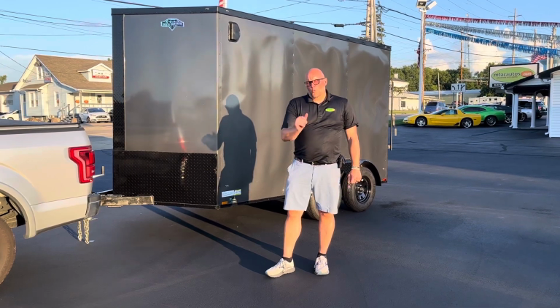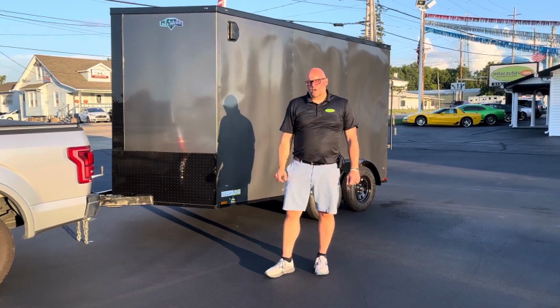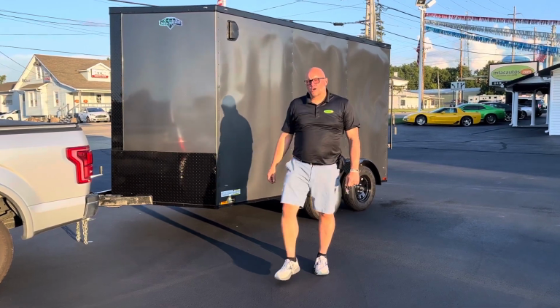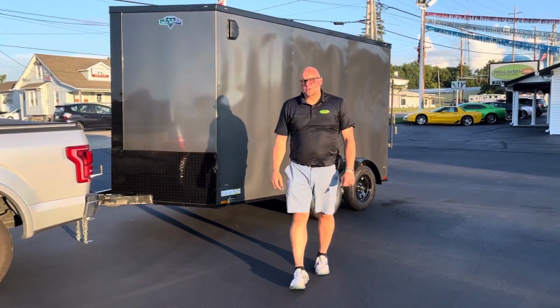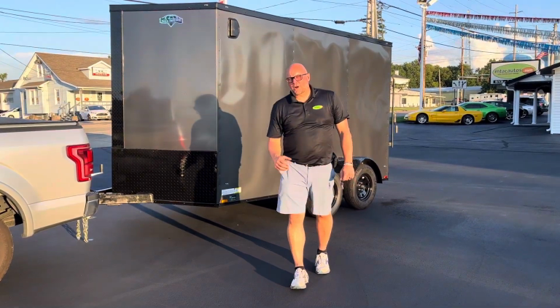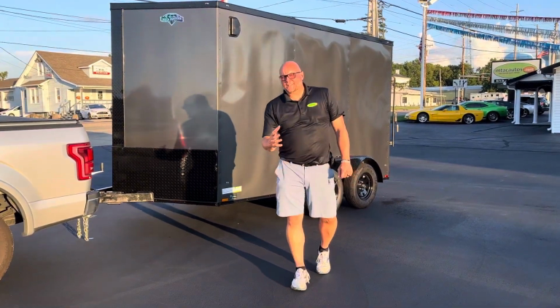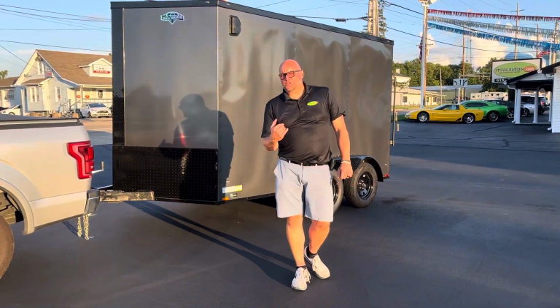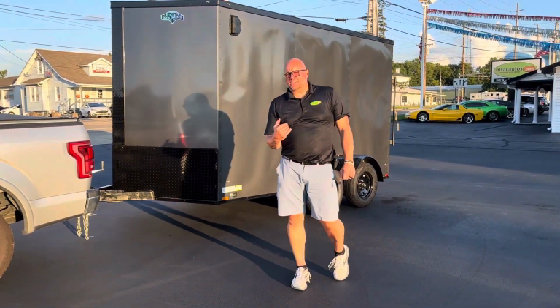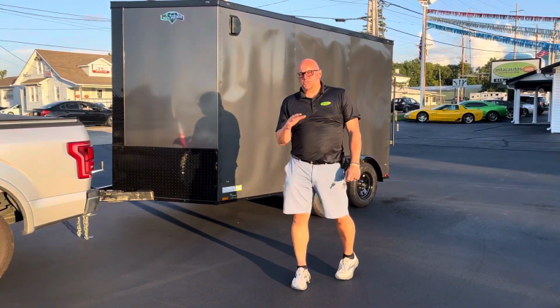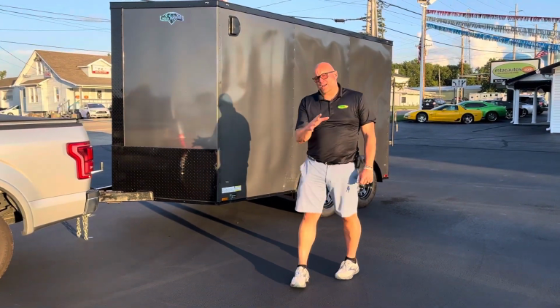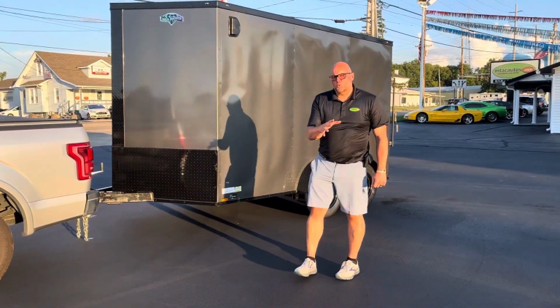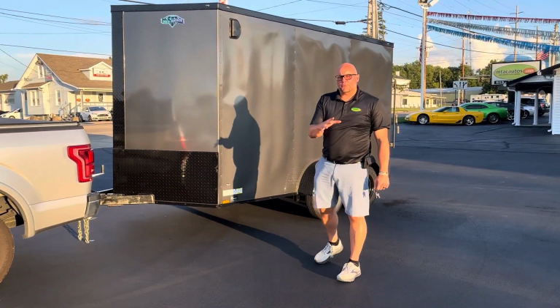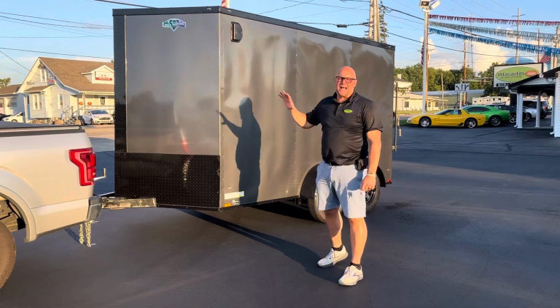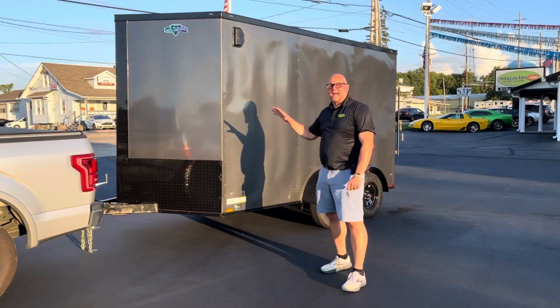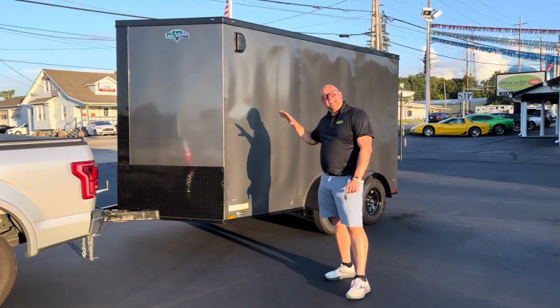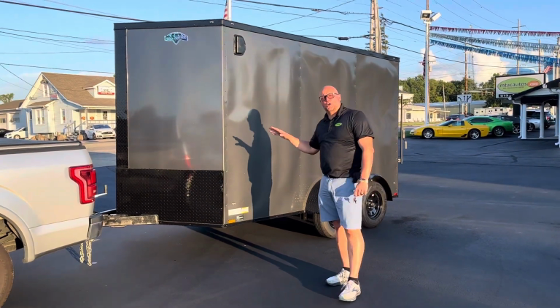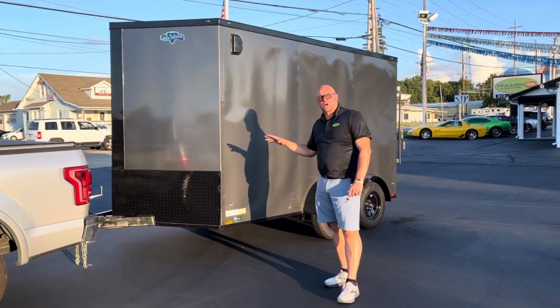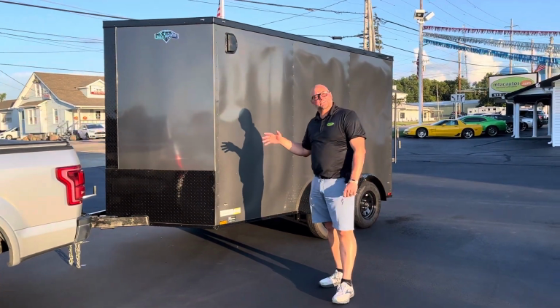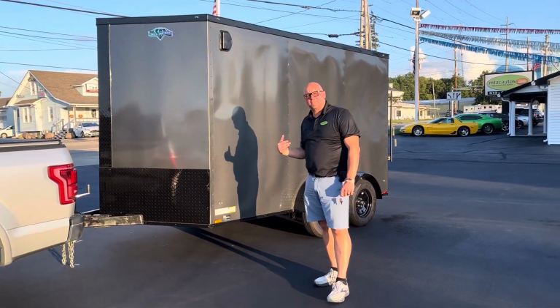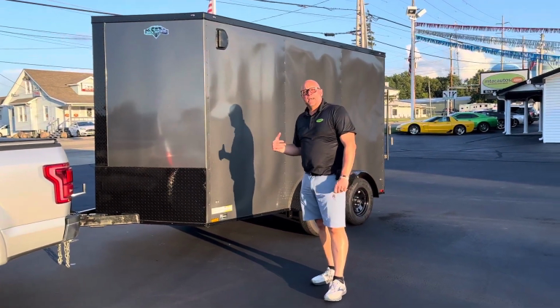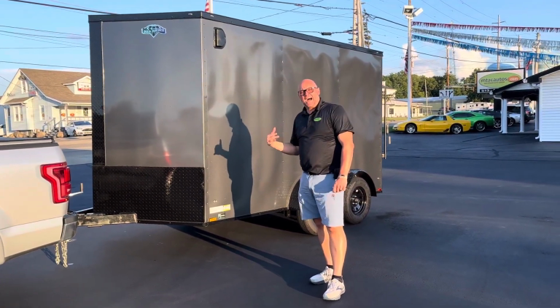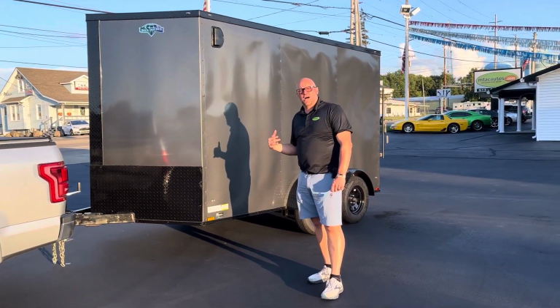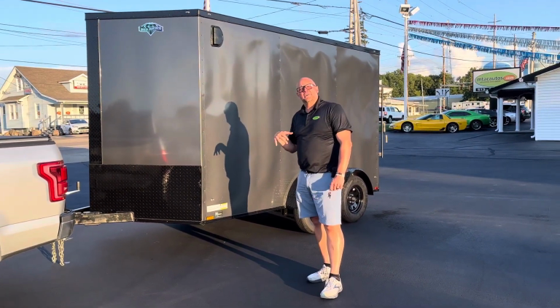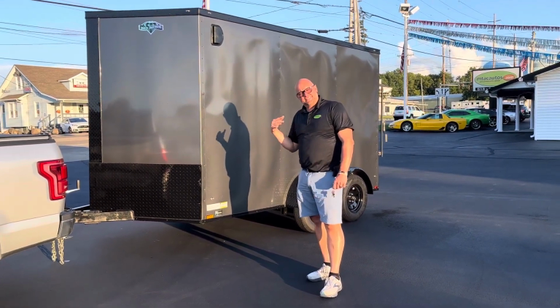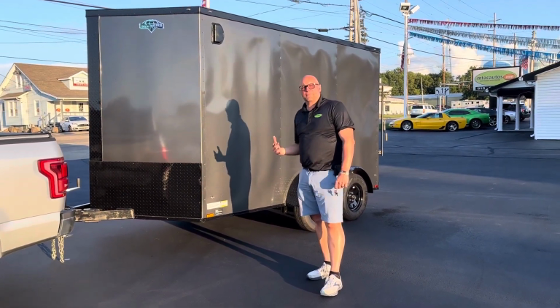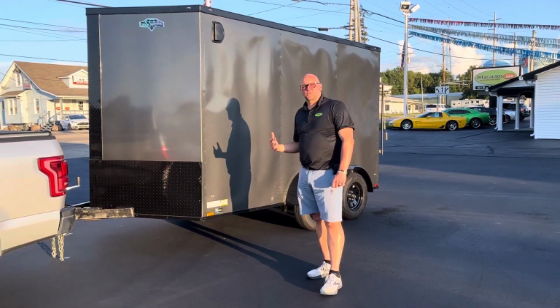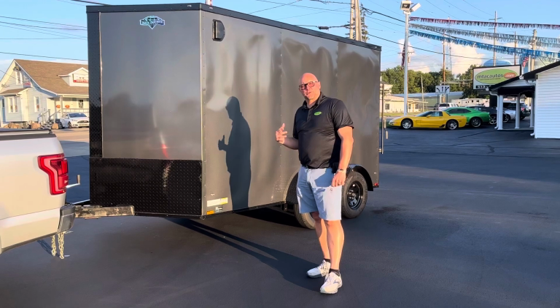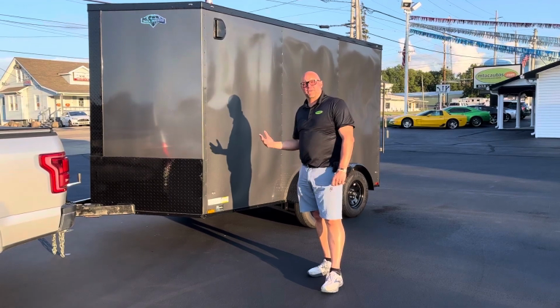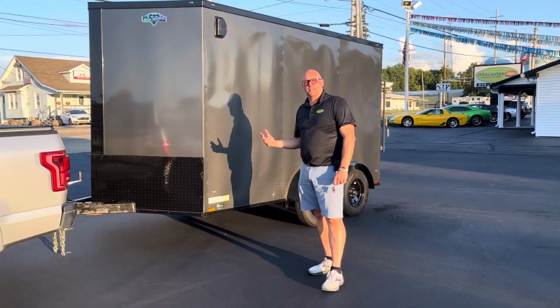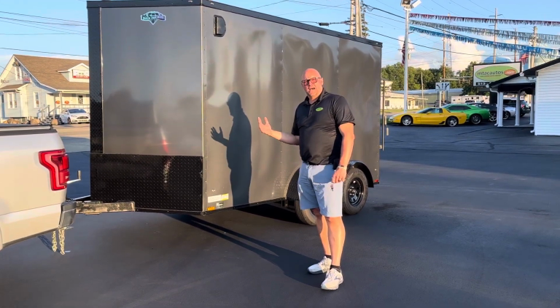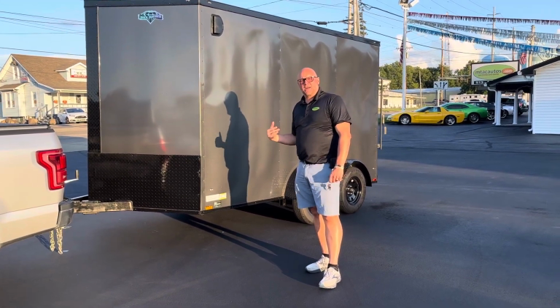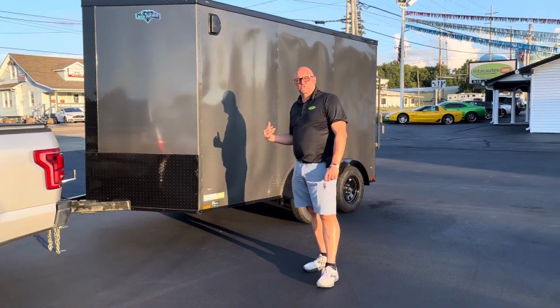Welcome to Ohio Trailers Direct. I'm going to show you today a 2023 Black Diamond enclosed trailer. It's a 7x12 tandem axle with 3,500 pound axles.